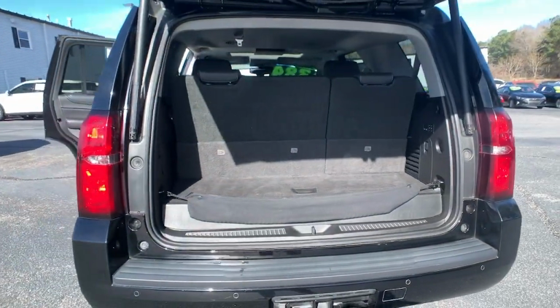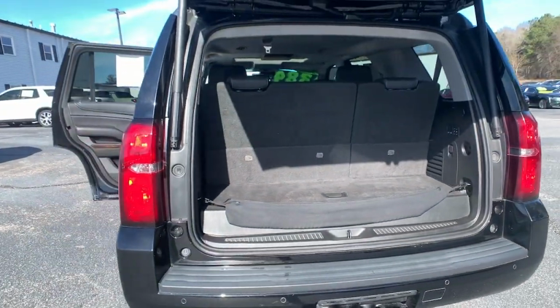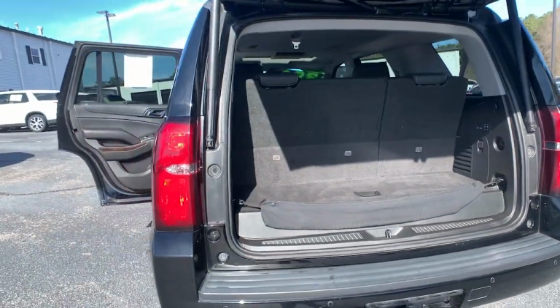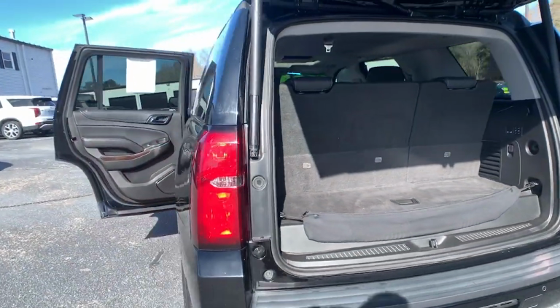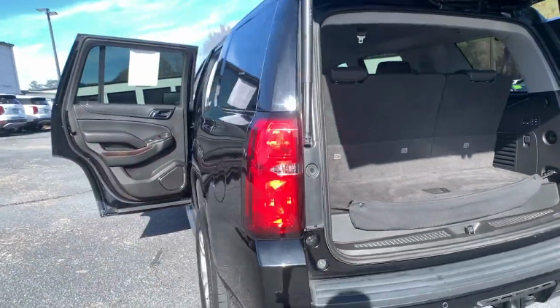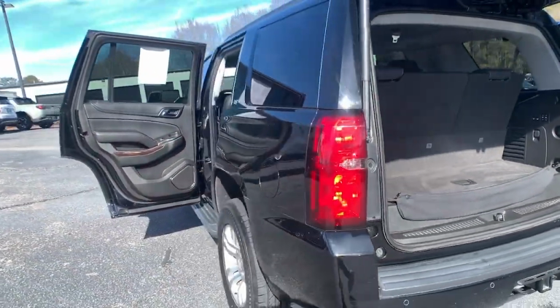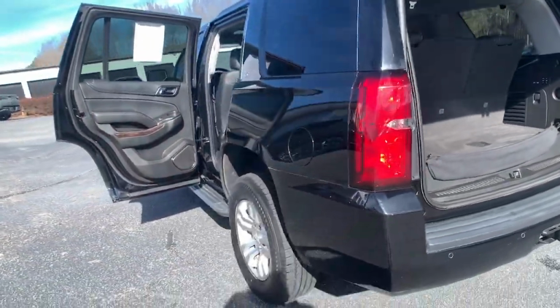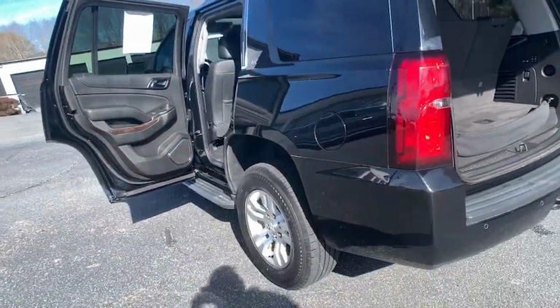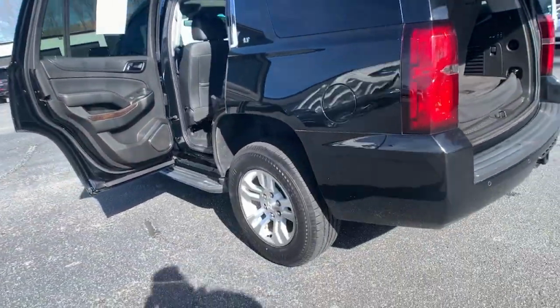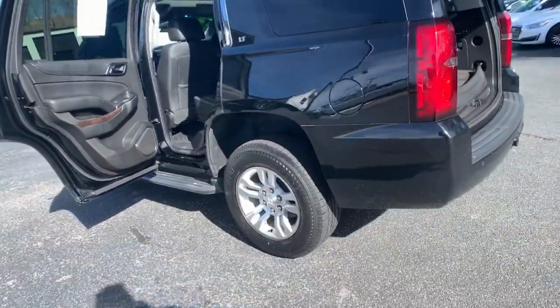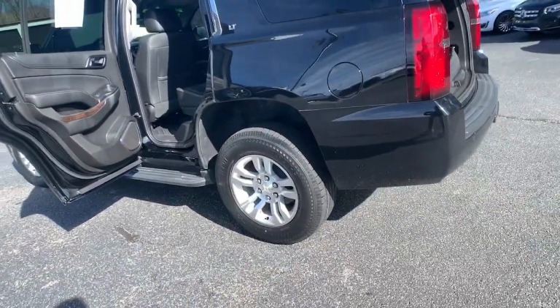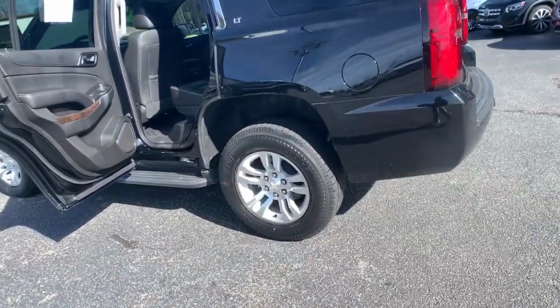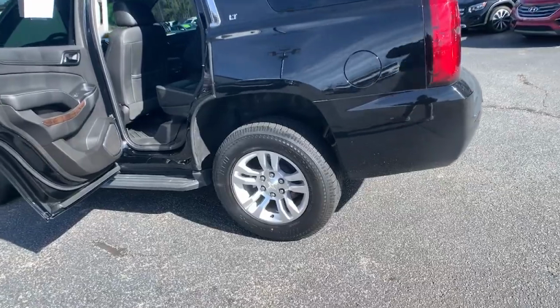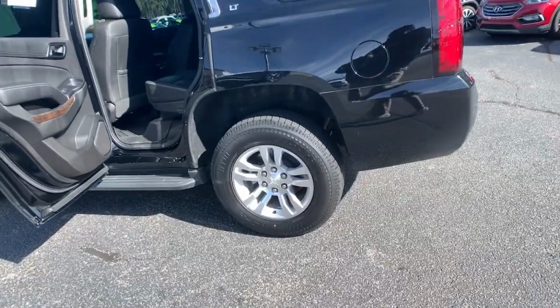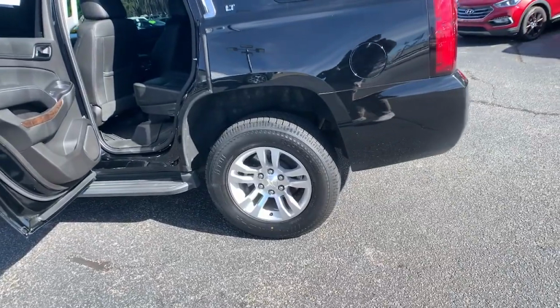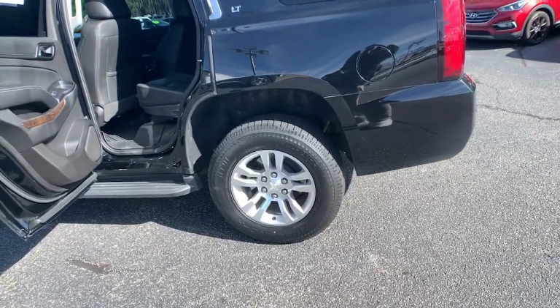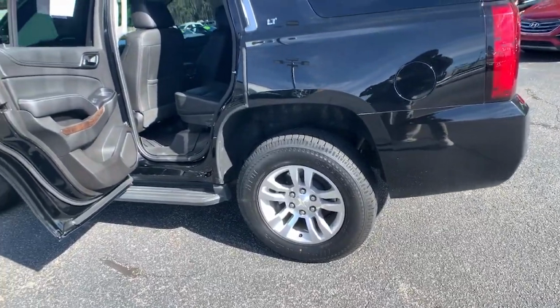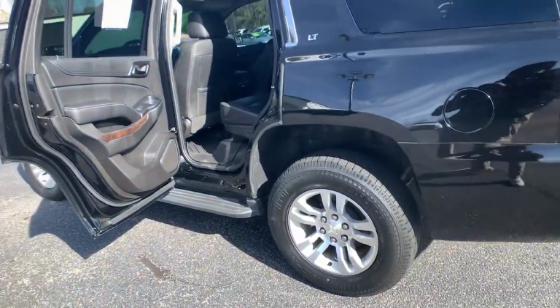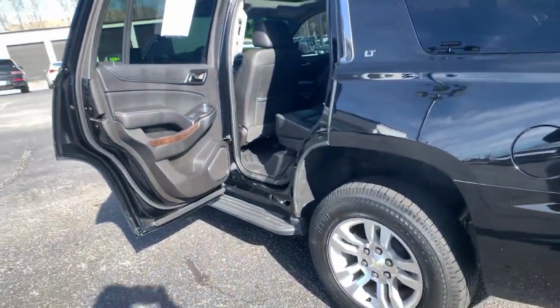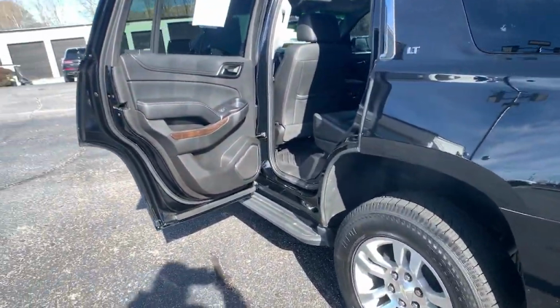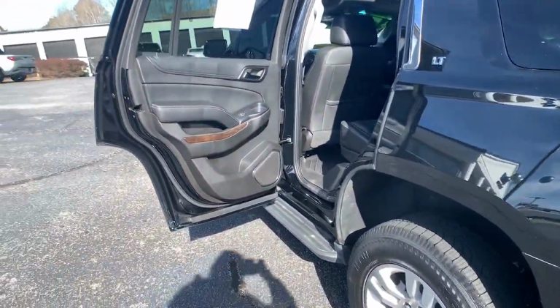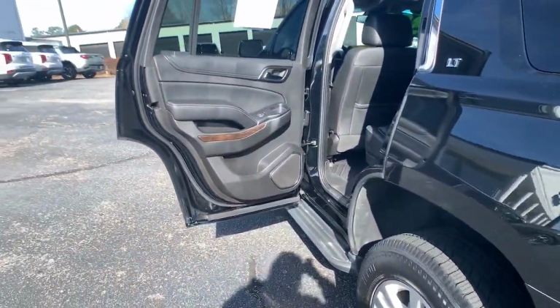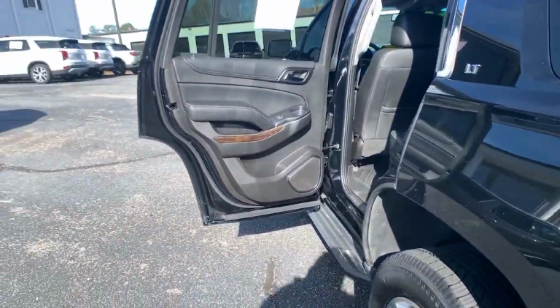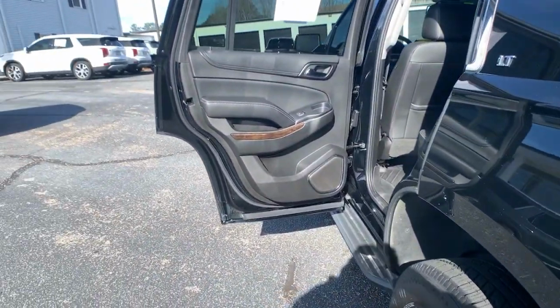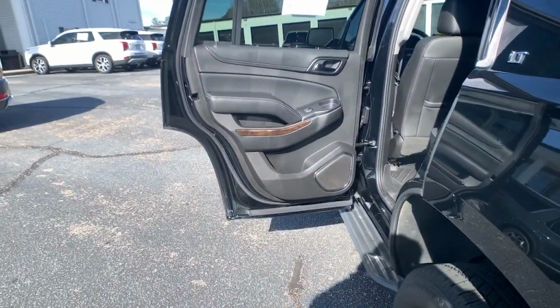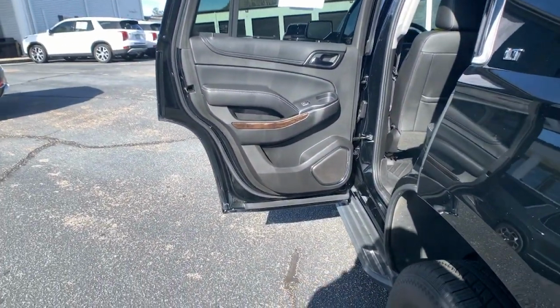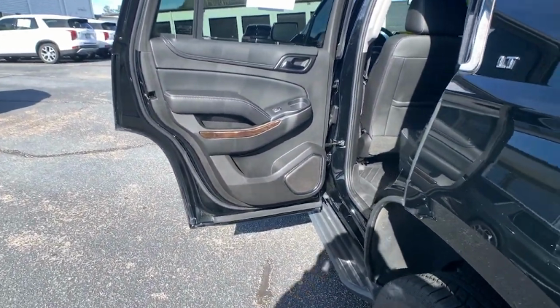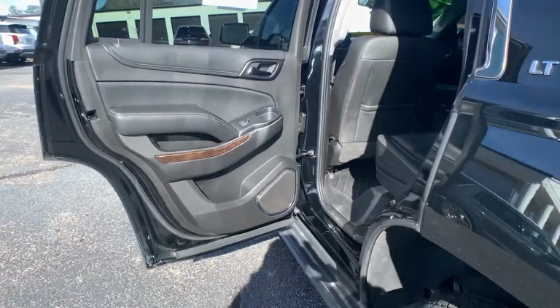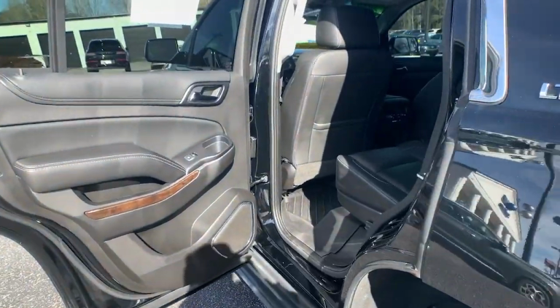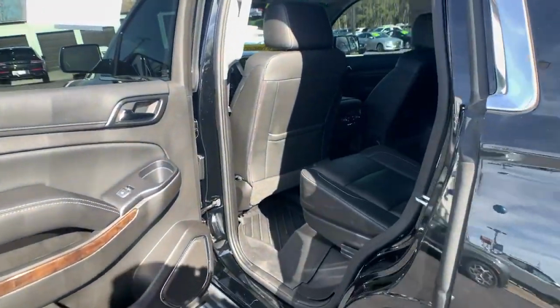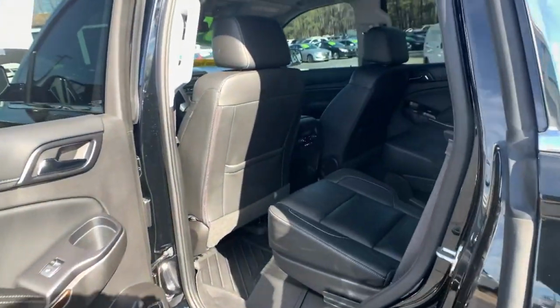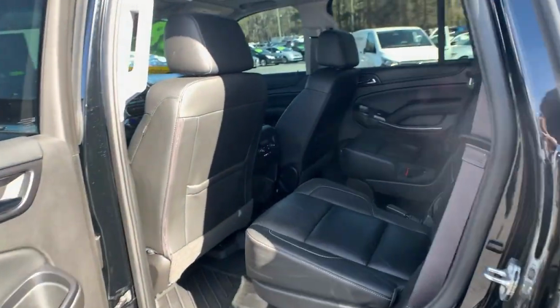Power windows, bucket seats, four-wheel disc brakes, power steering. Powerful workhorse meets comfortable cruiser in the Tahoe. Treat yourself to a road test.